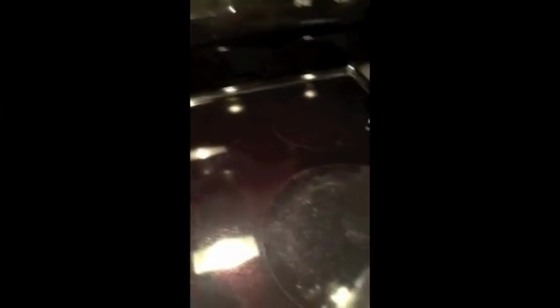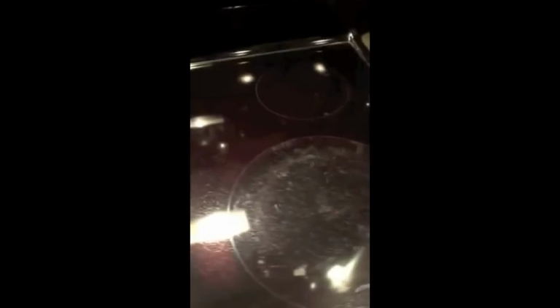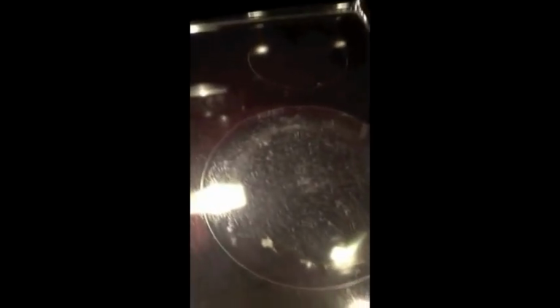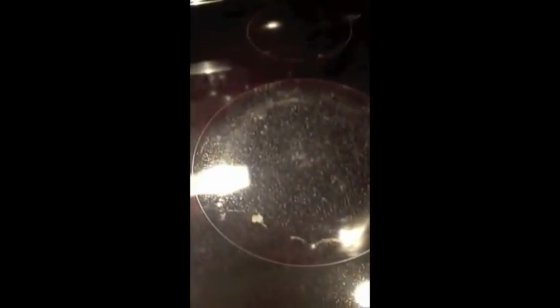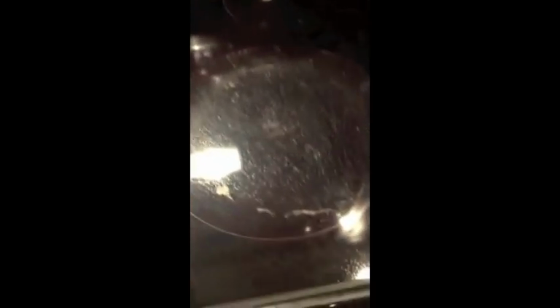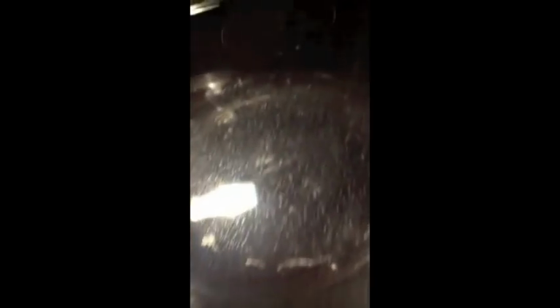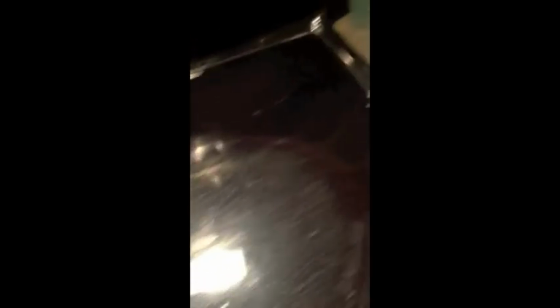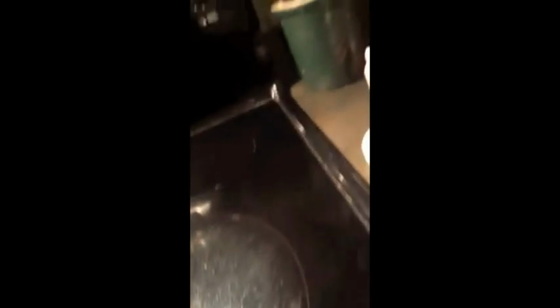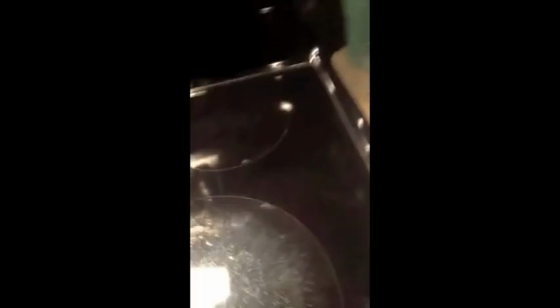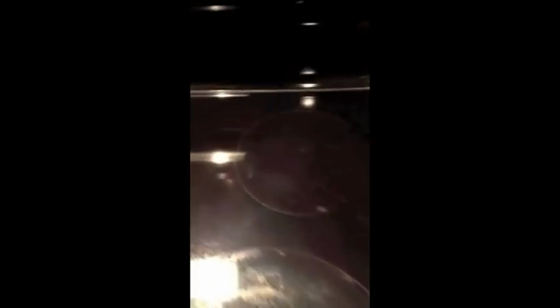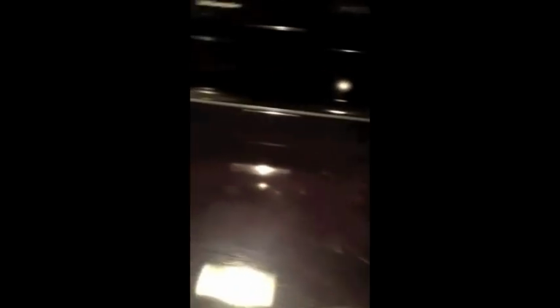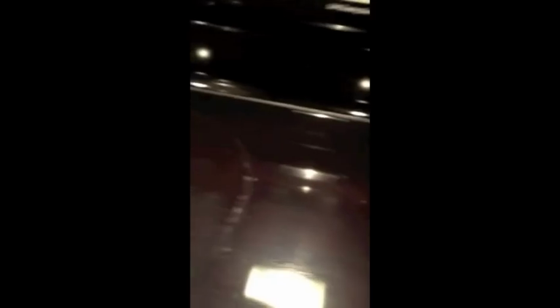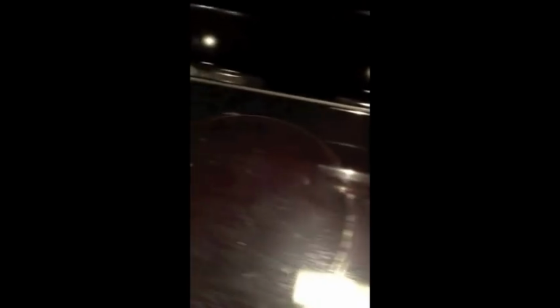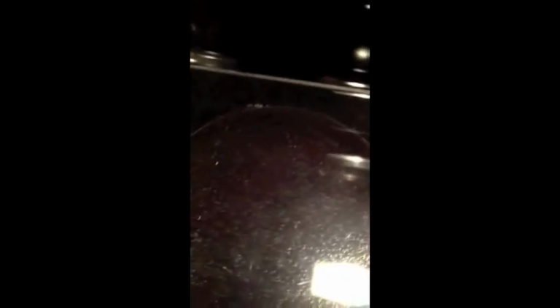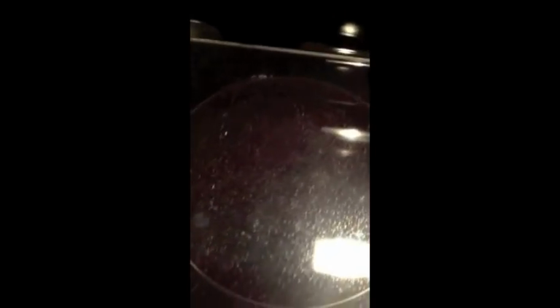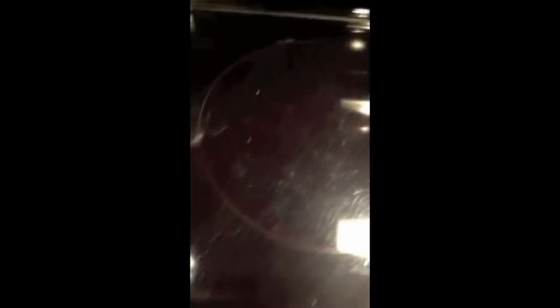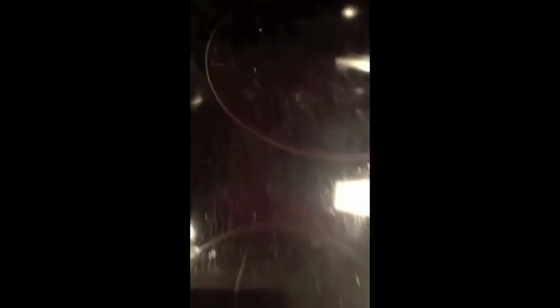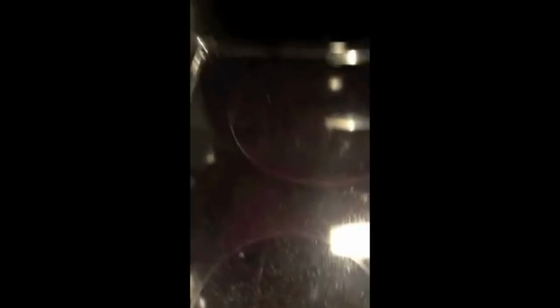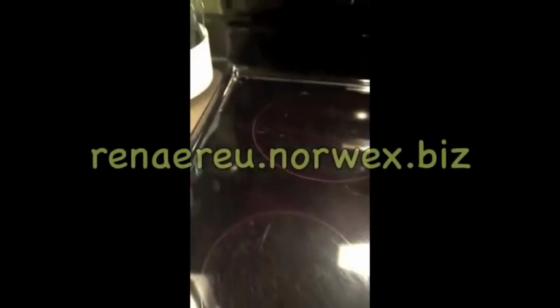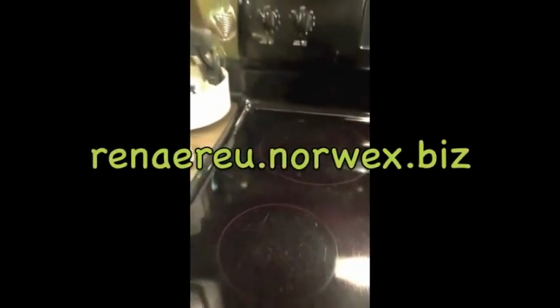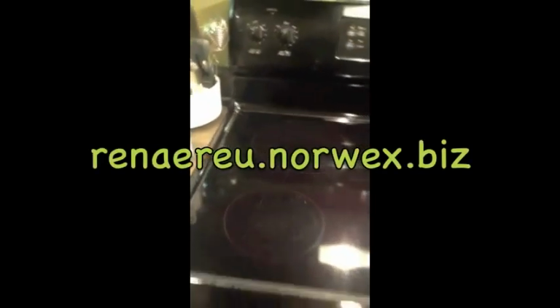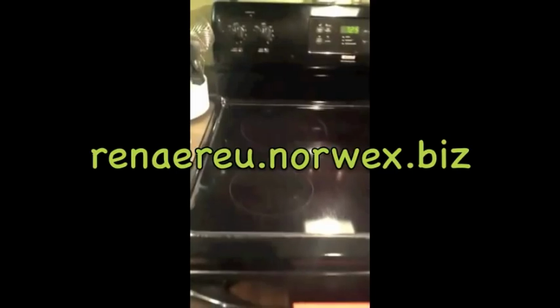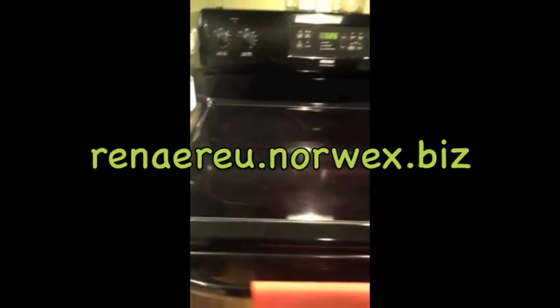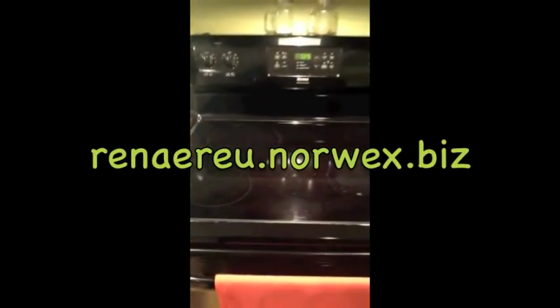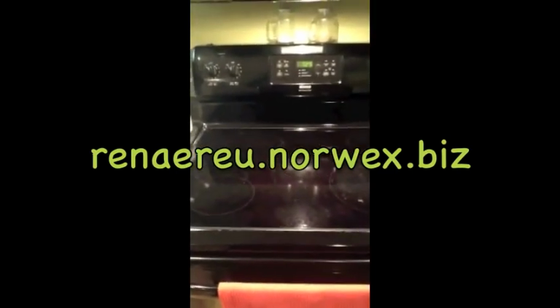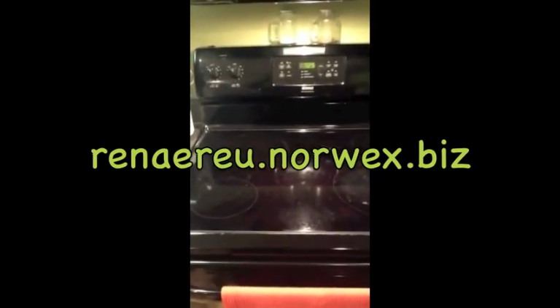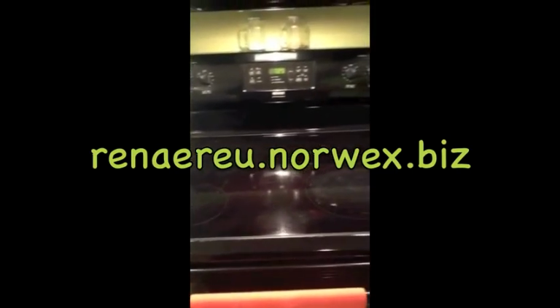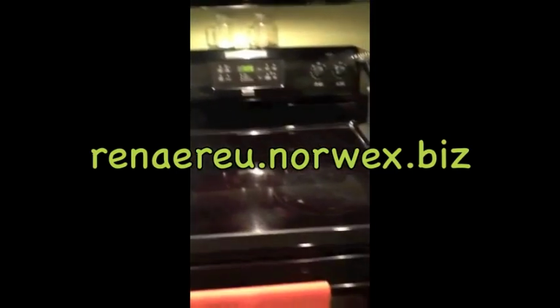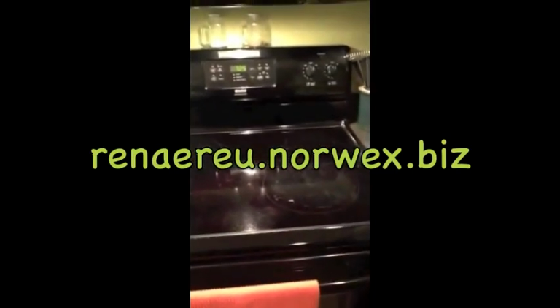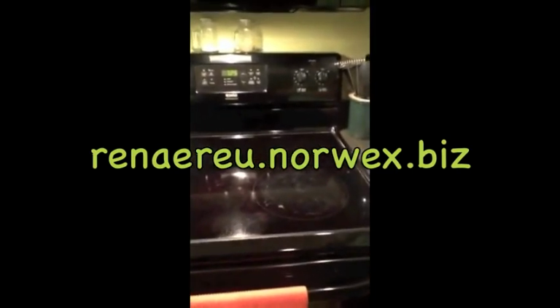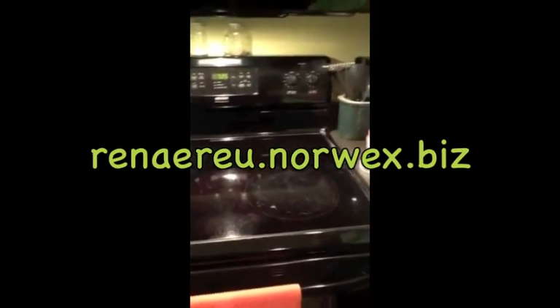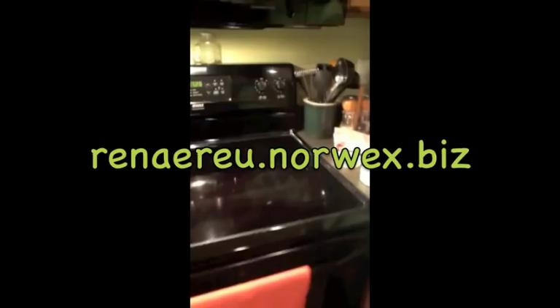That is it — cleaning your smooth top stove in a few minutes. And it's skin friendly. You don't have to worry about getting any irritation on your skin. If you want to know more, go to the website reneru.norex.biz.